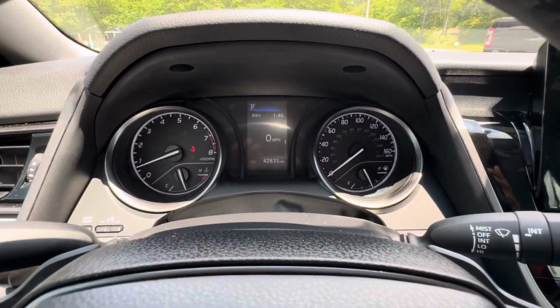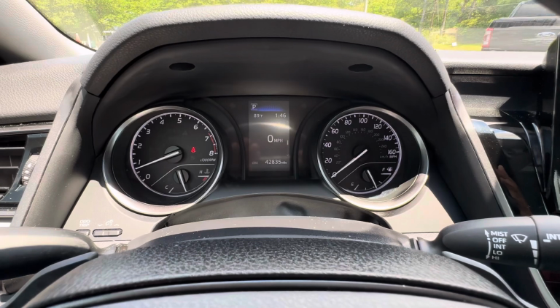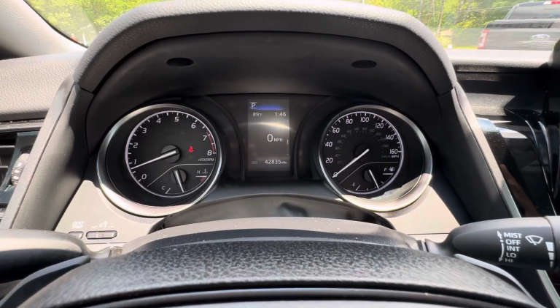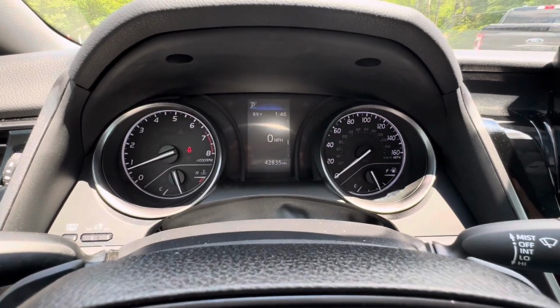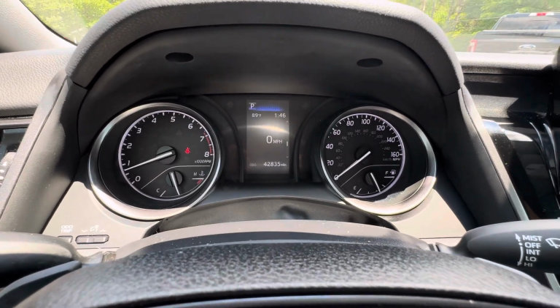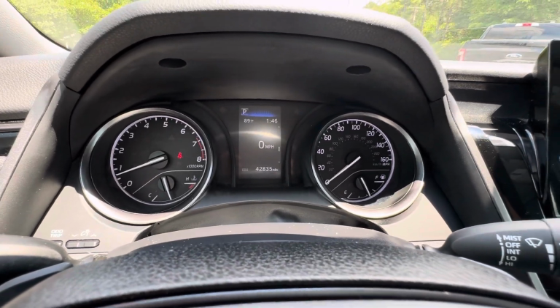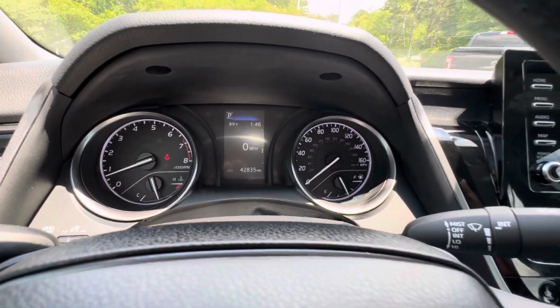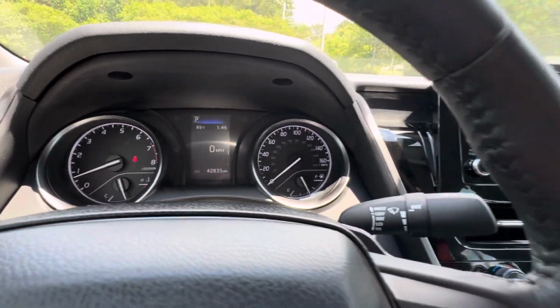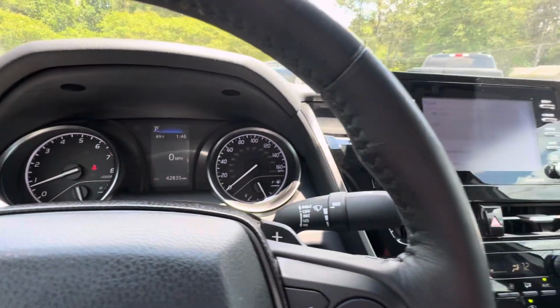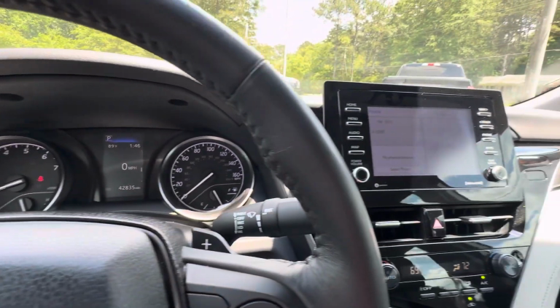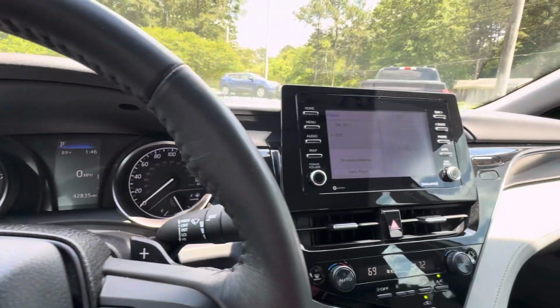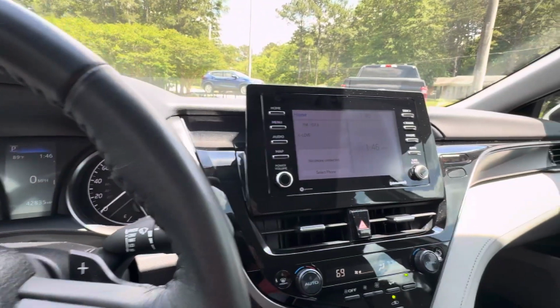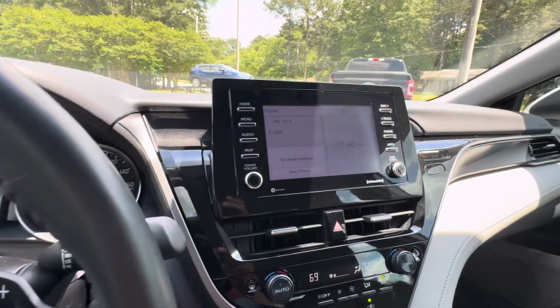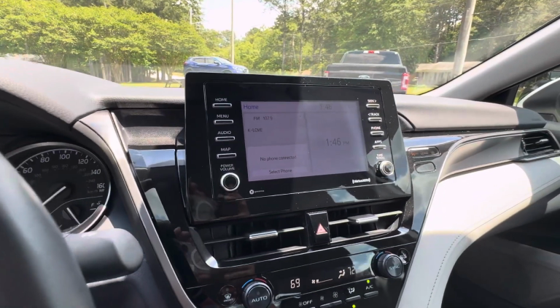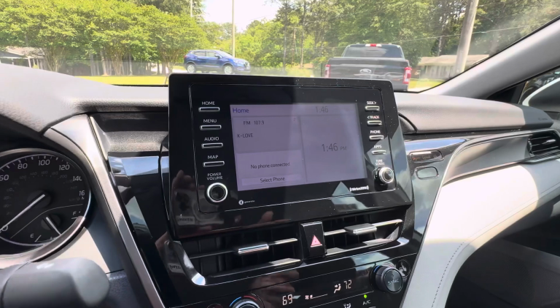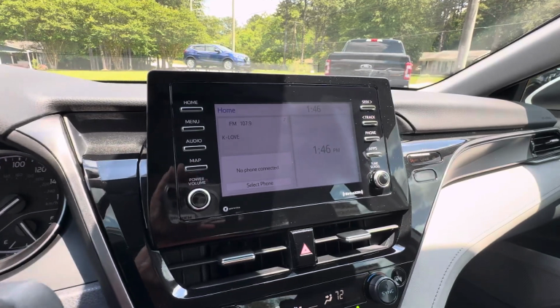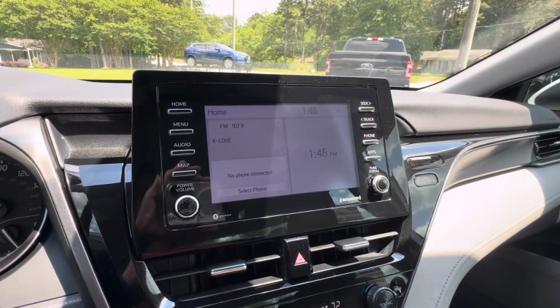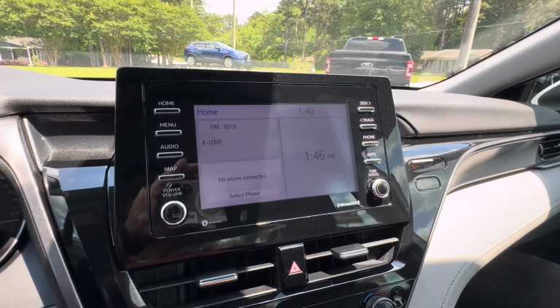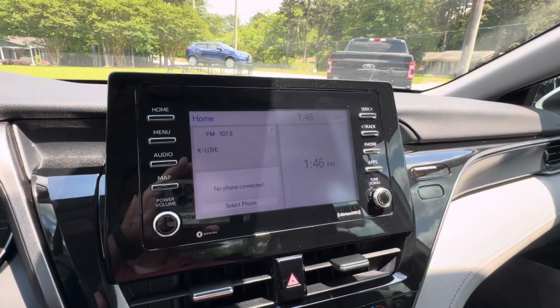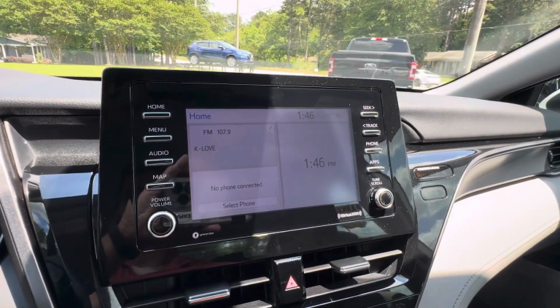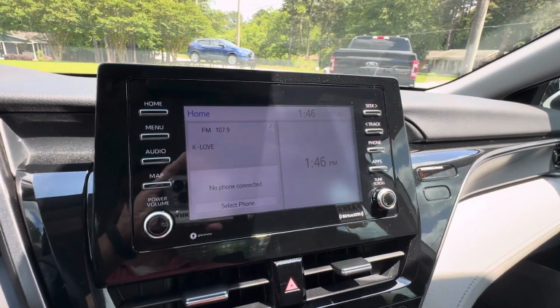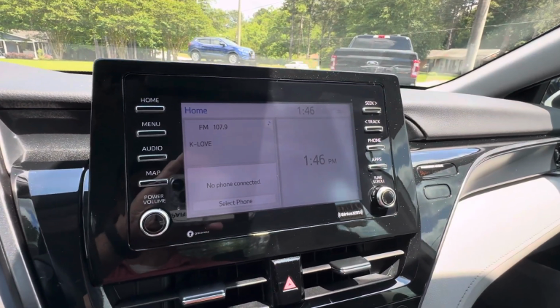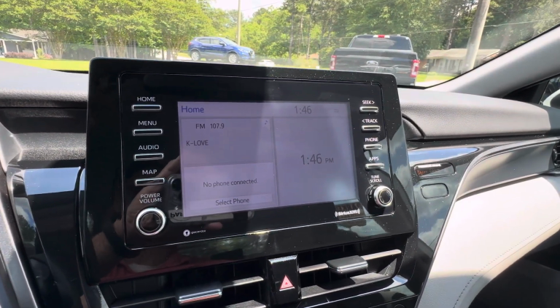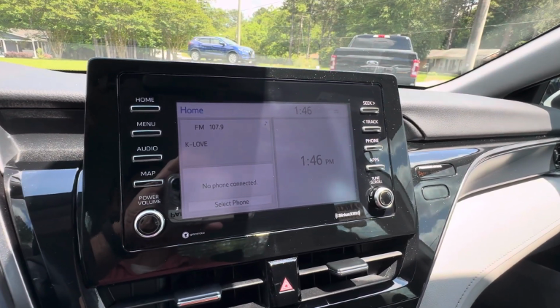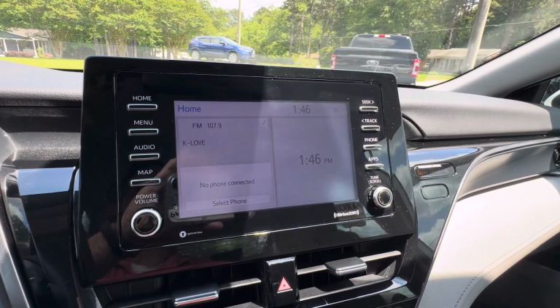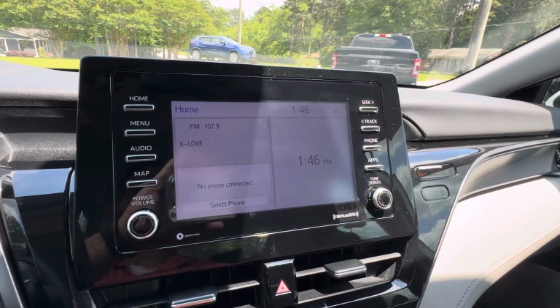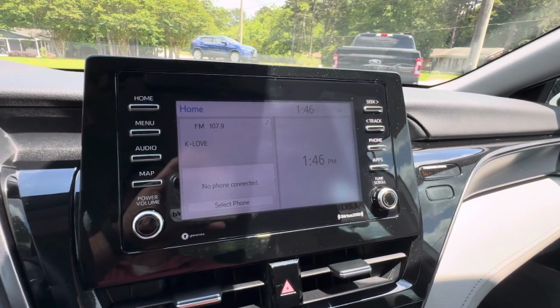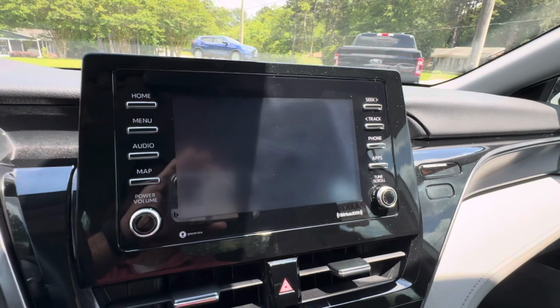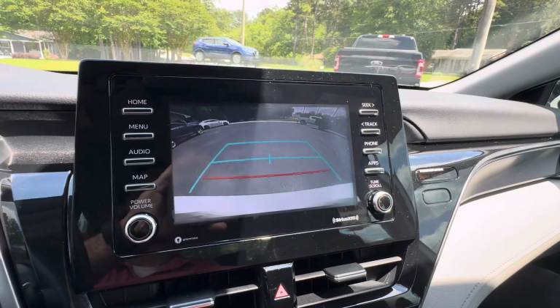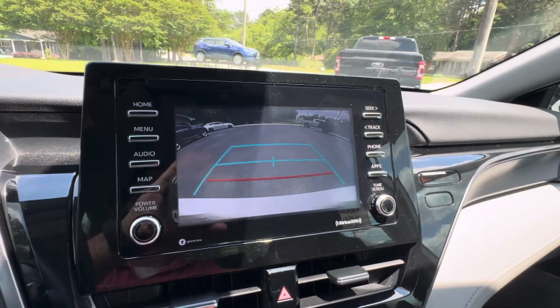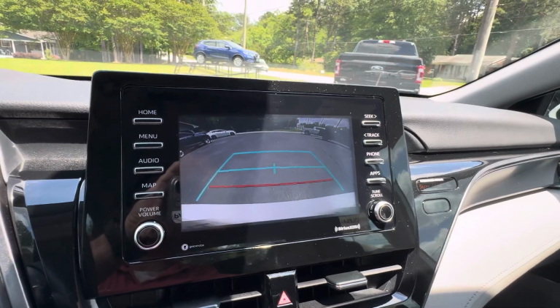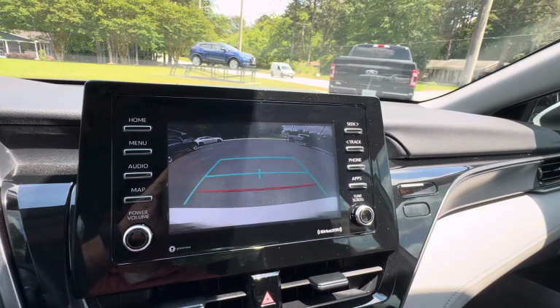Only 42,000 well-cared-for local trade-in miles. Touchscreen radio with AM, FM, XM satellite, Android Auto, Apple CarPlay, Bluetooth, and backup camera.